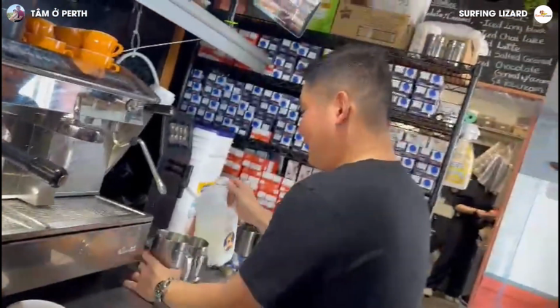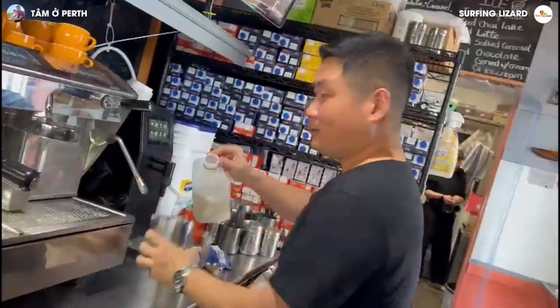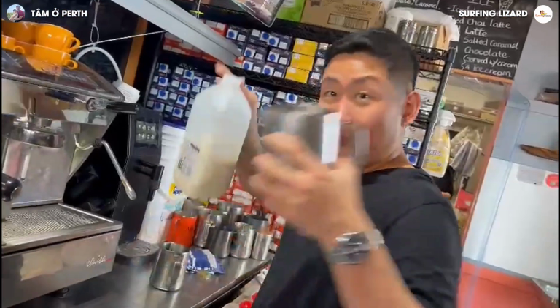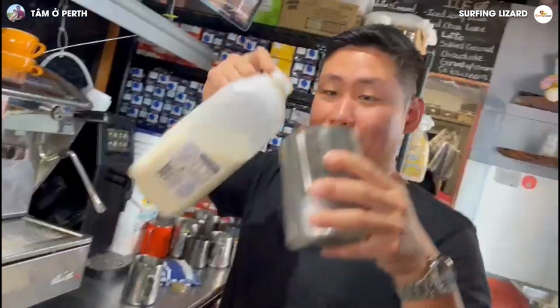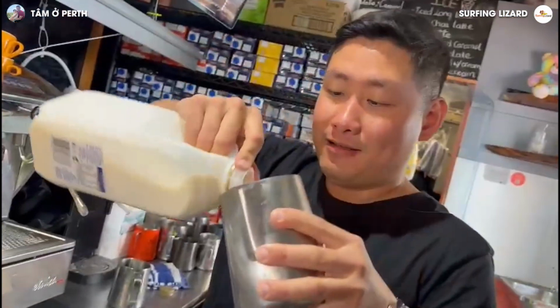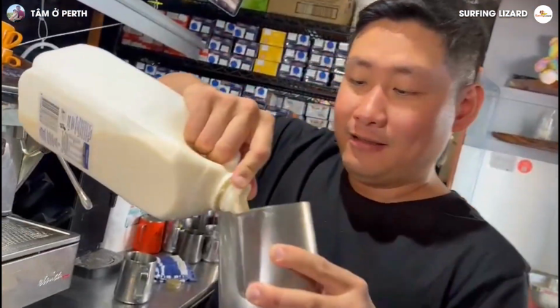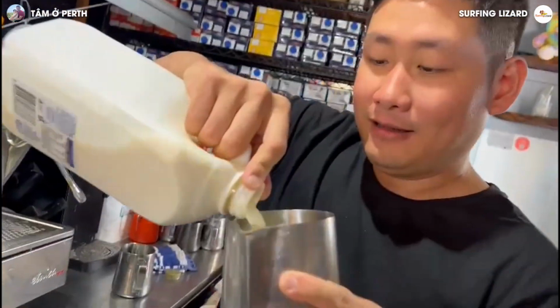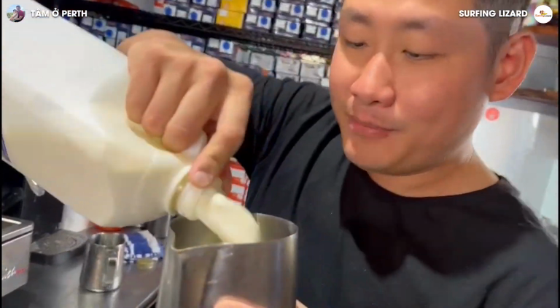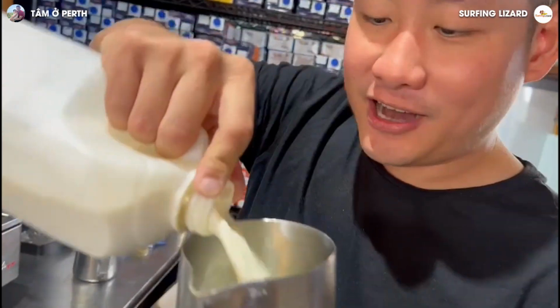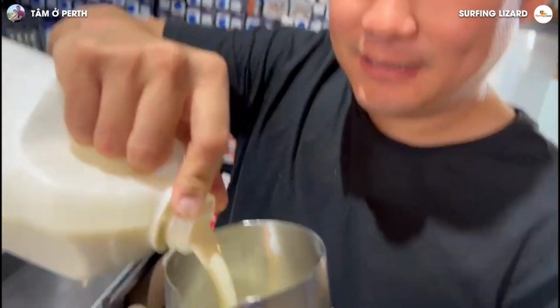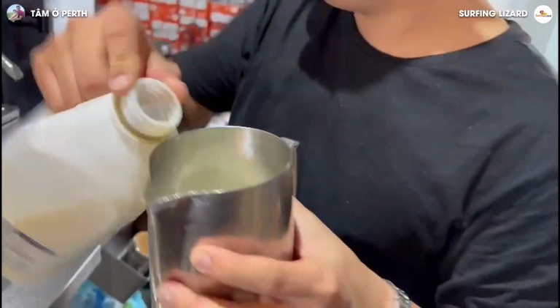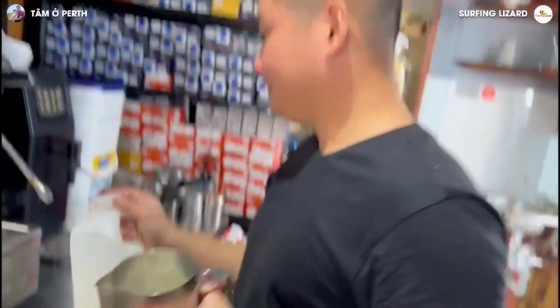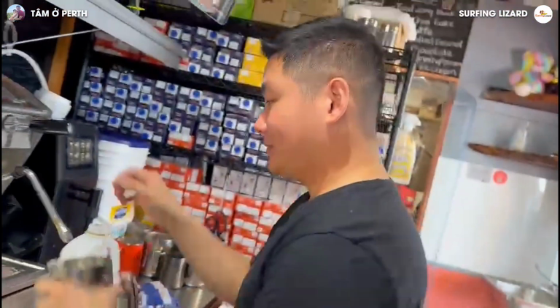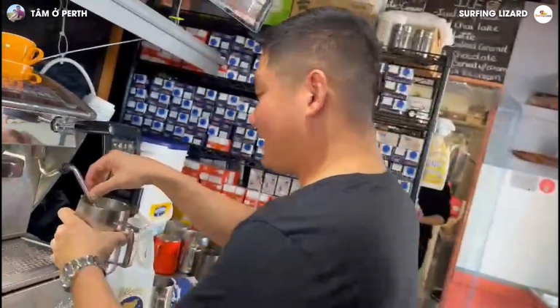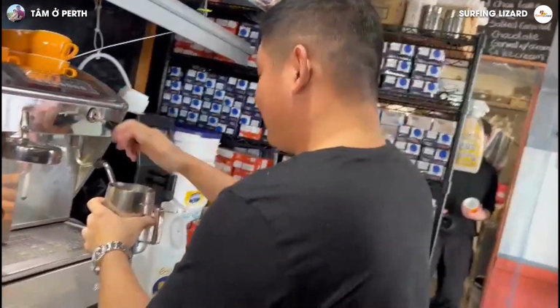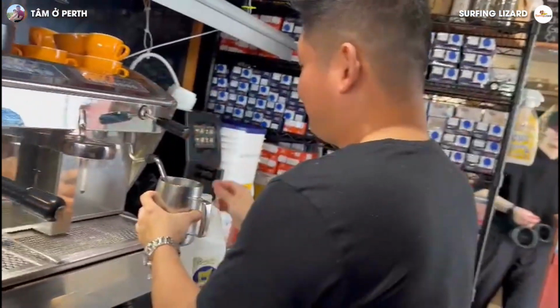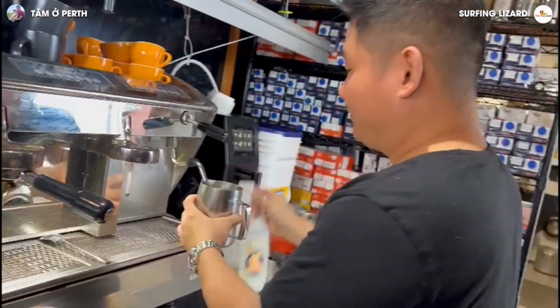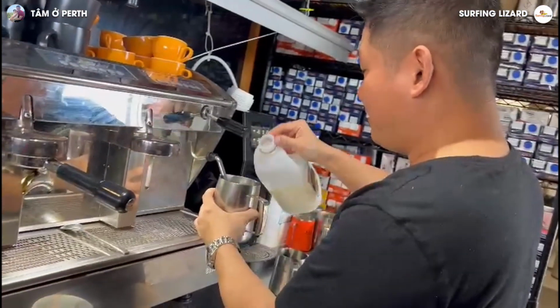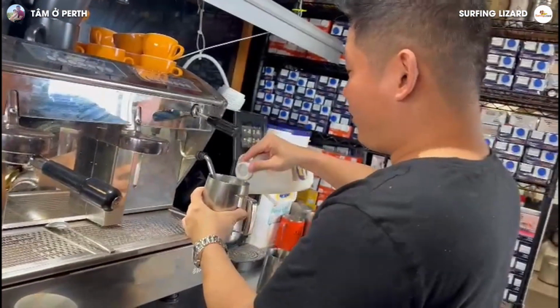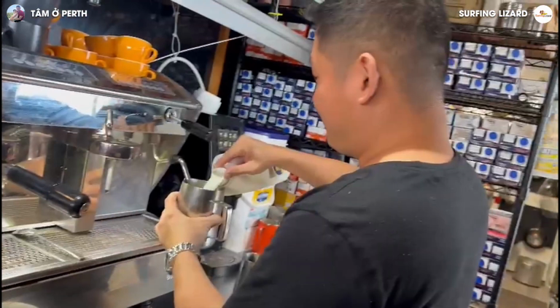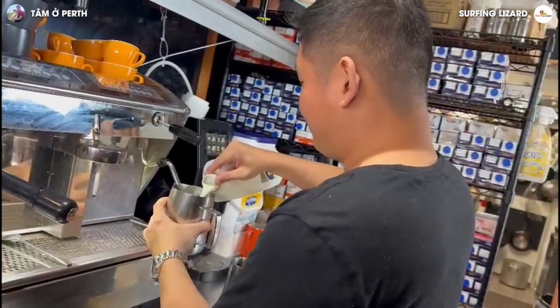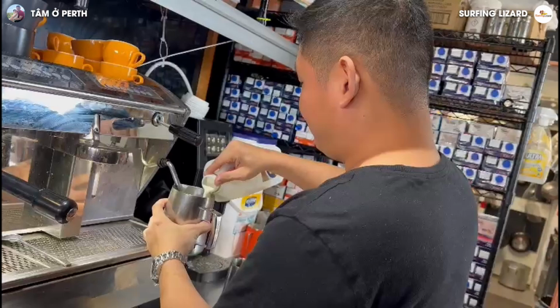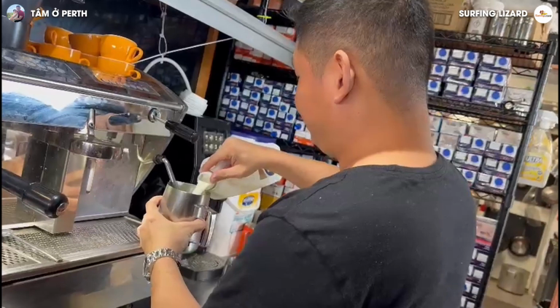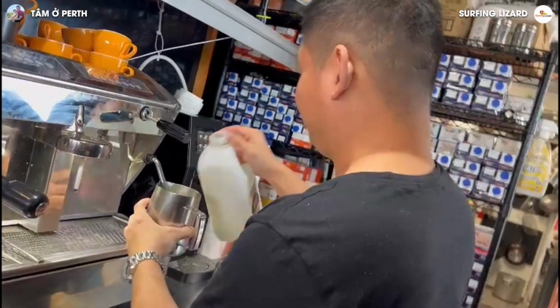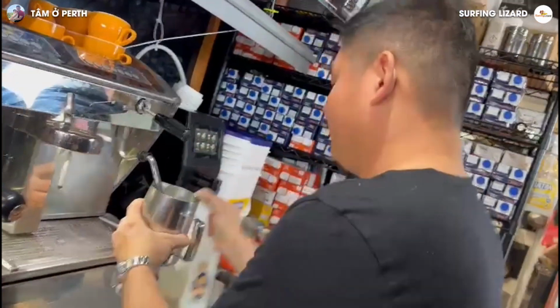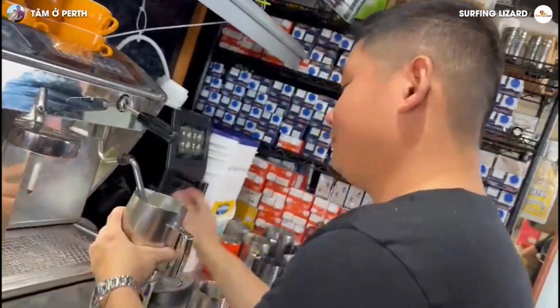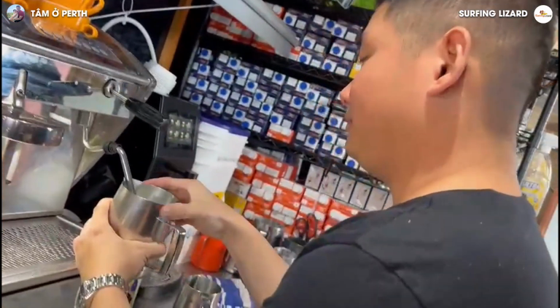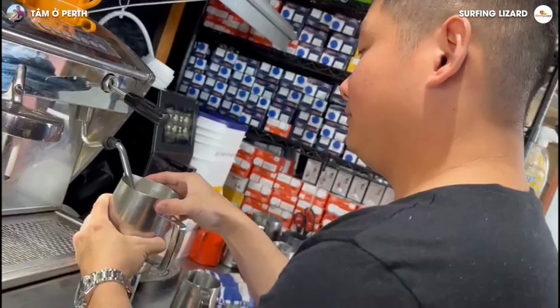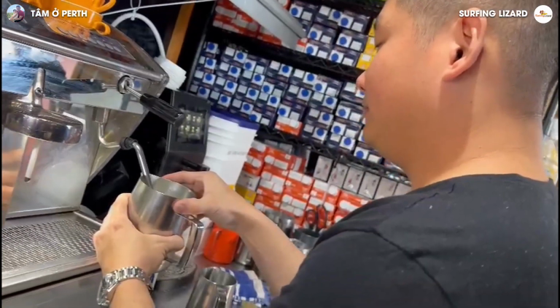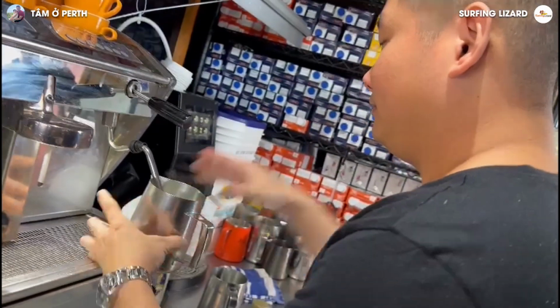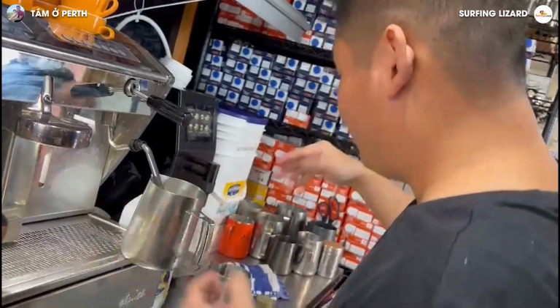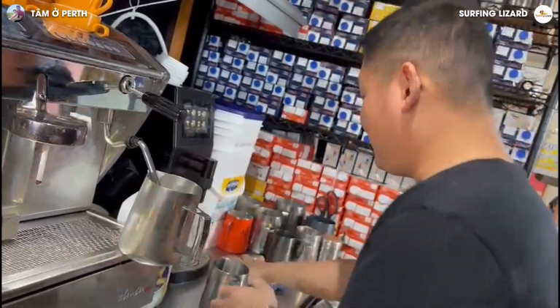Let's start with the milk. We put it in the jug, then we steam it a little bit more.